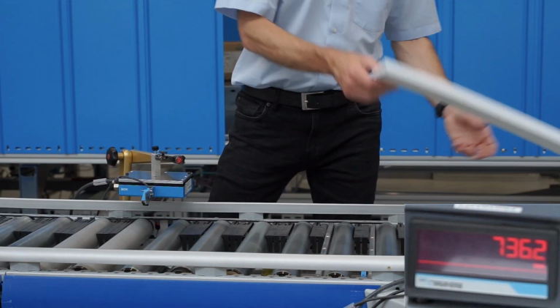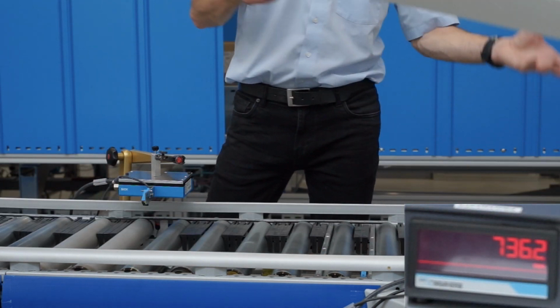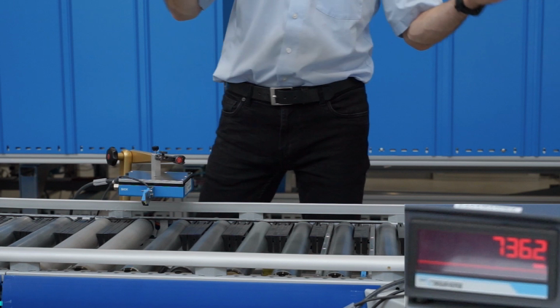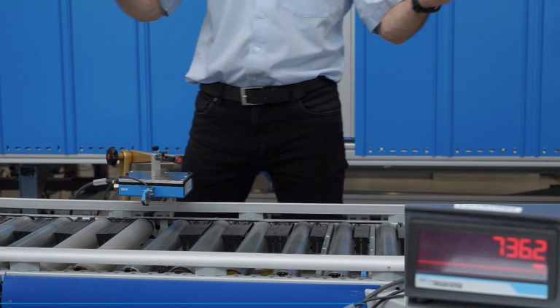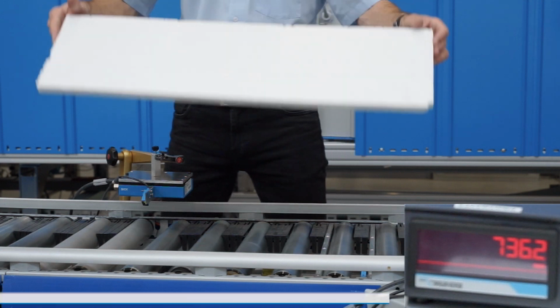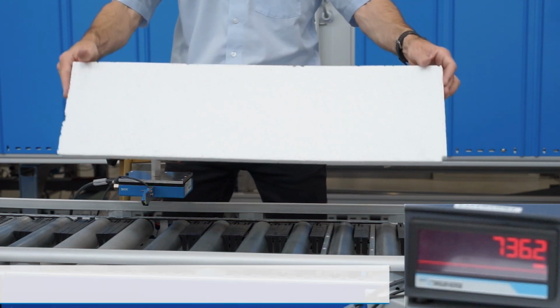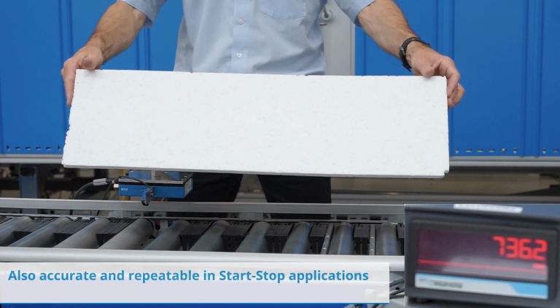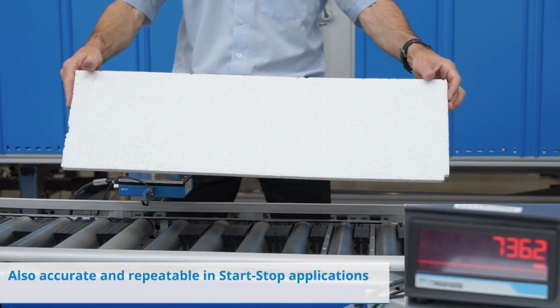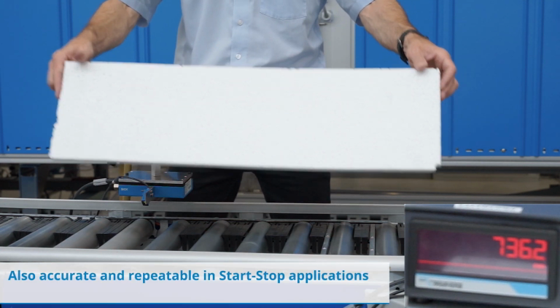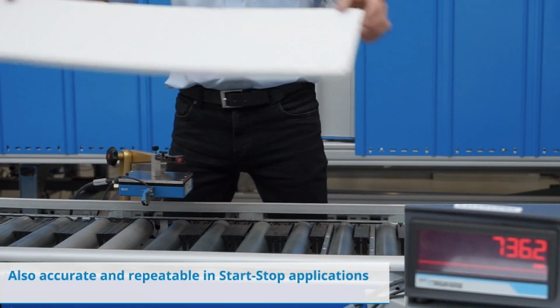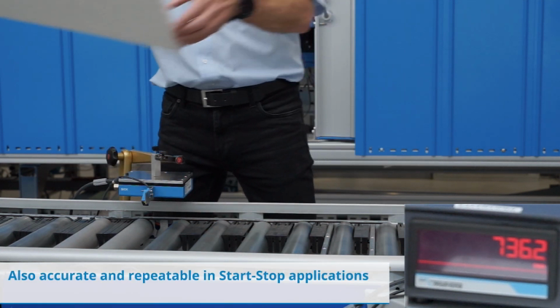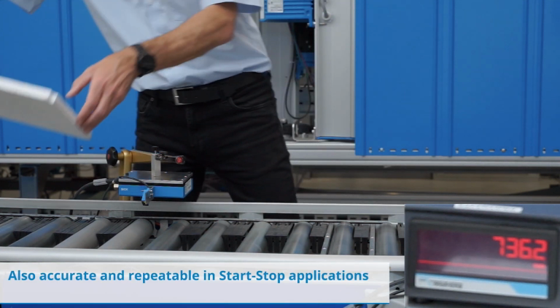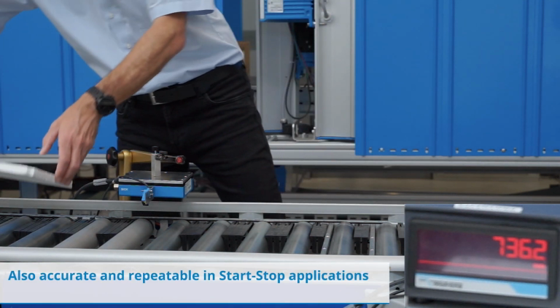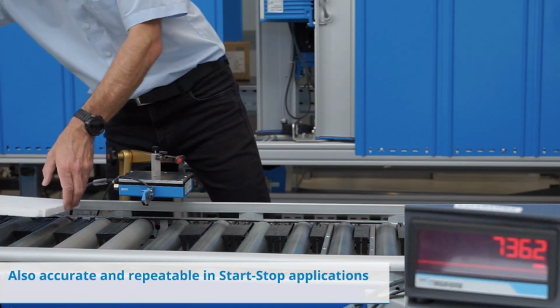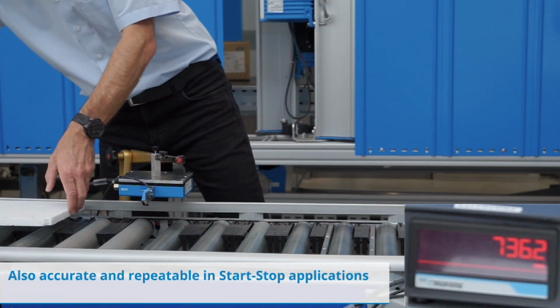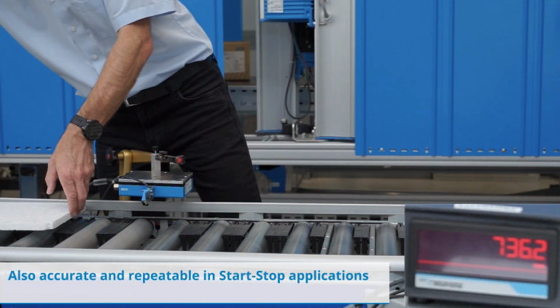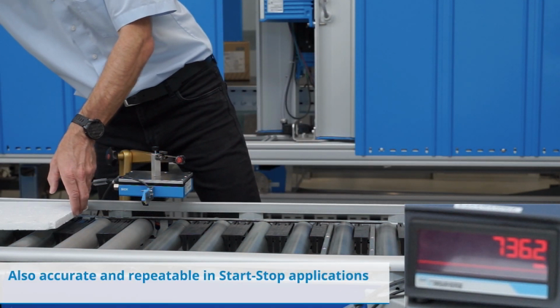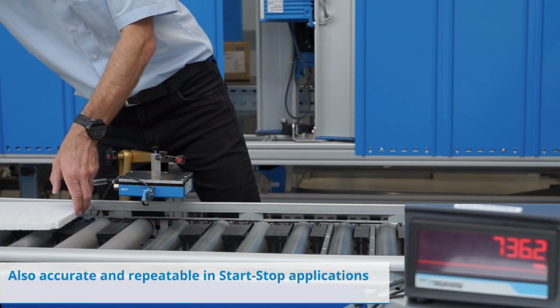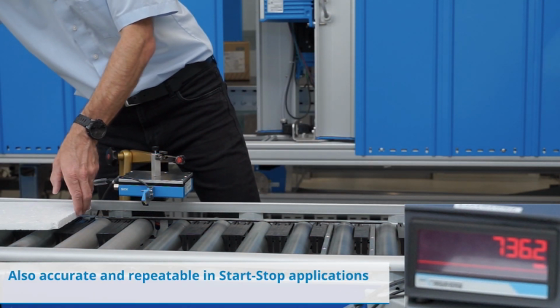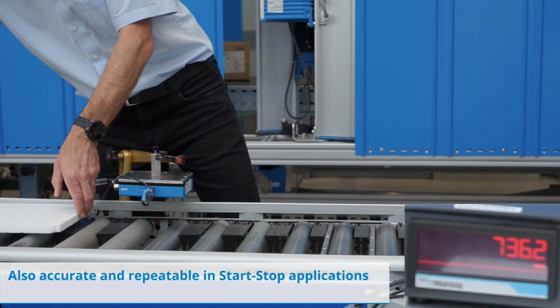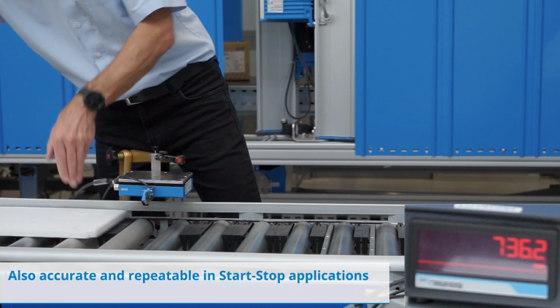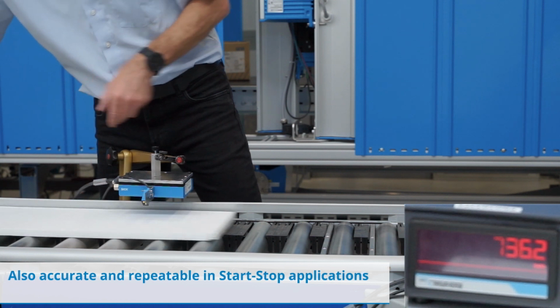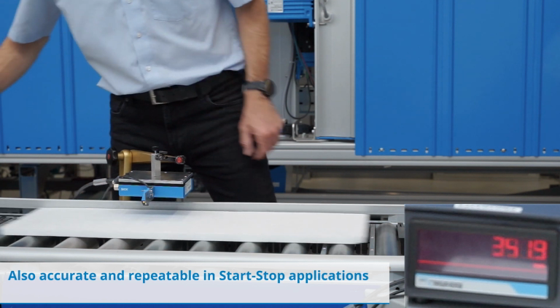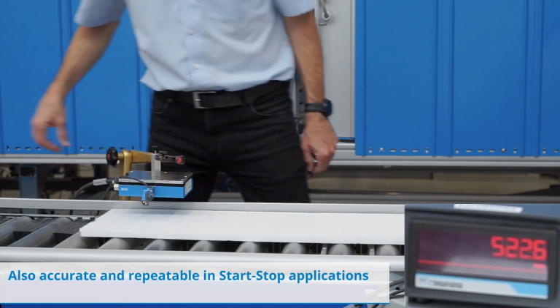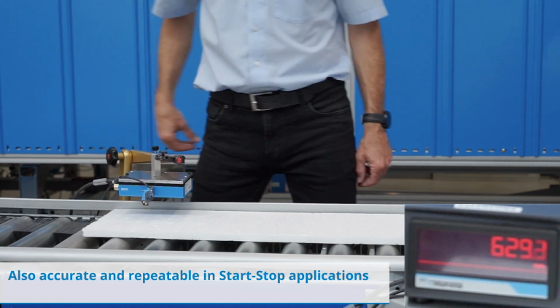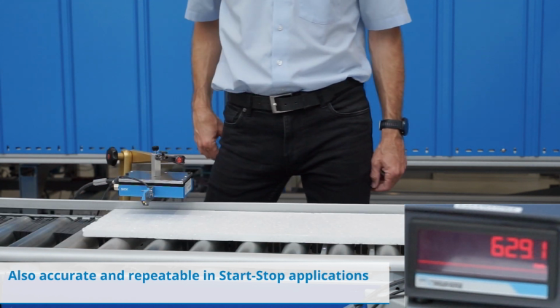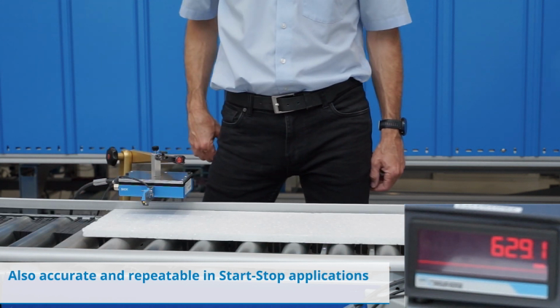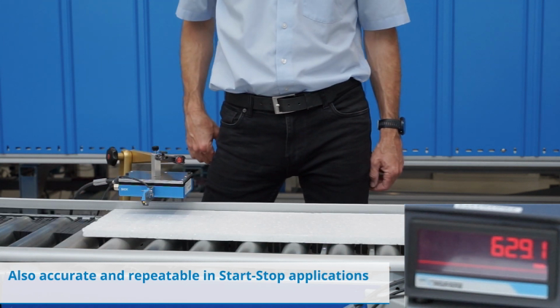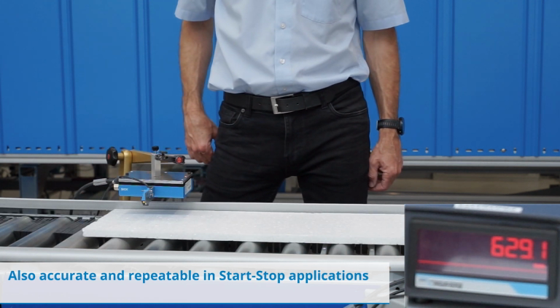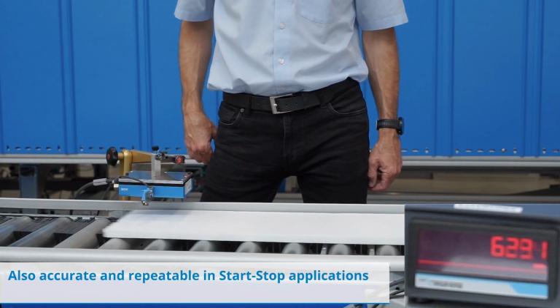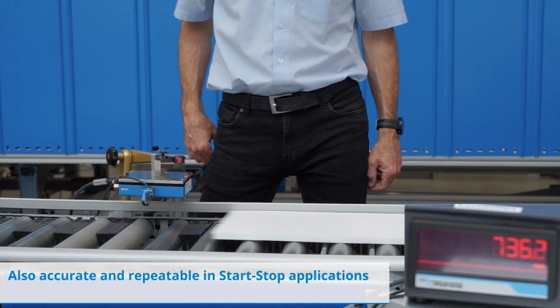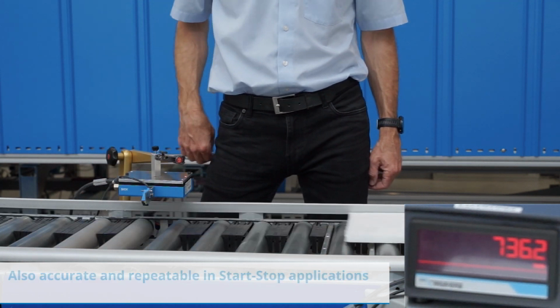To demonstrate the ability of SPEETEC to work in start-stop applications, in a second pass, we will stop and restart the transport of the material.